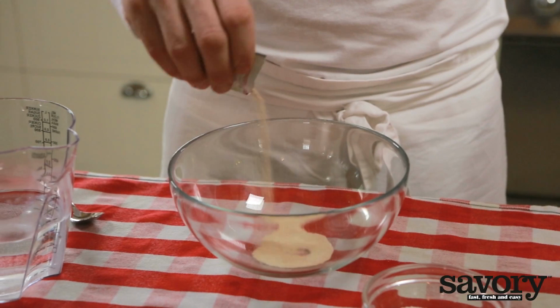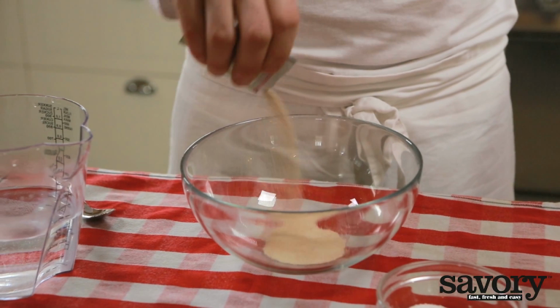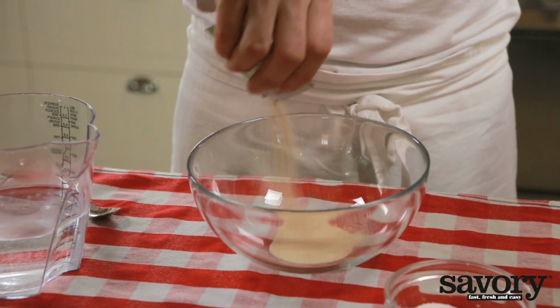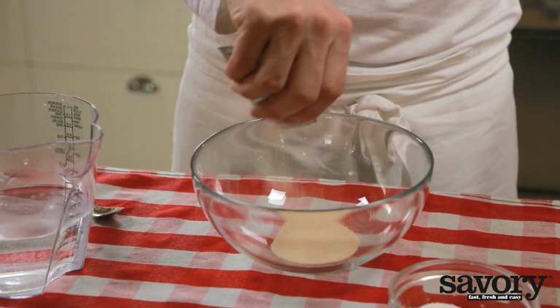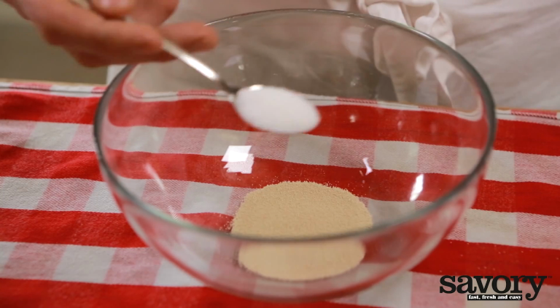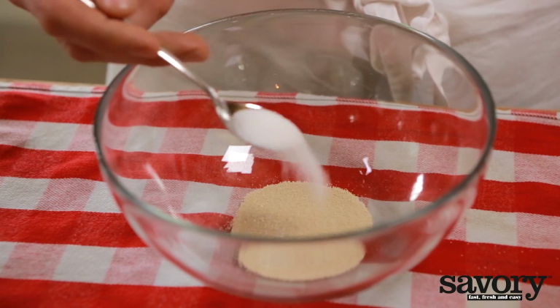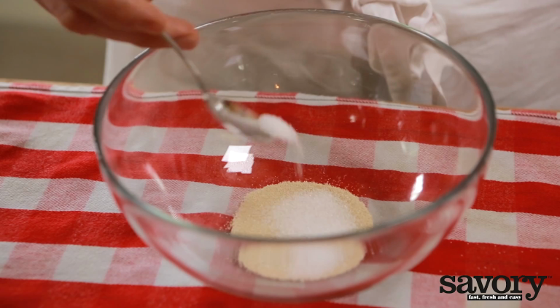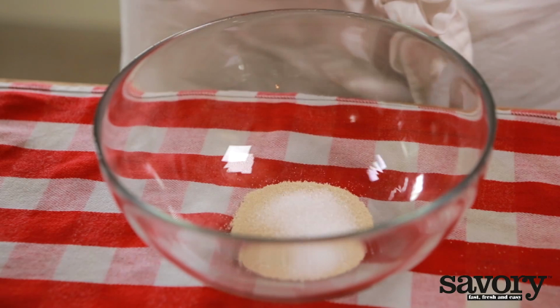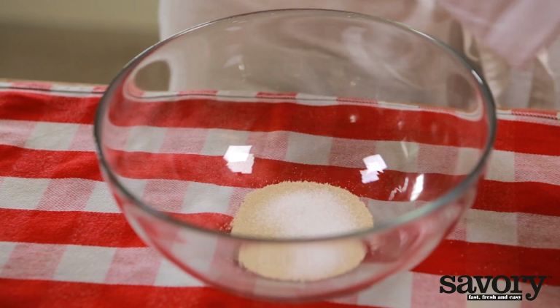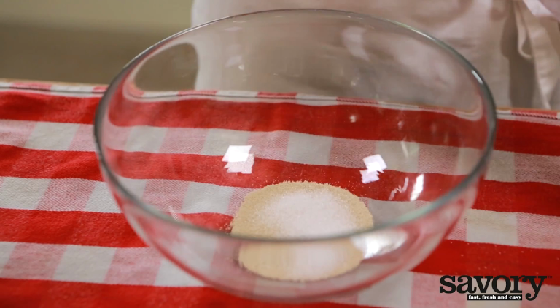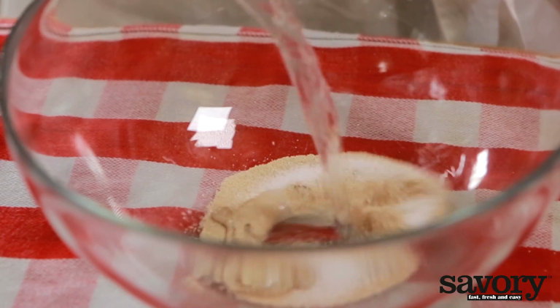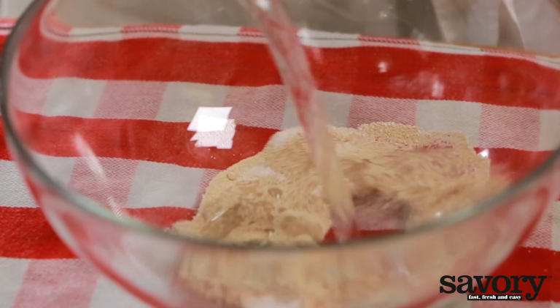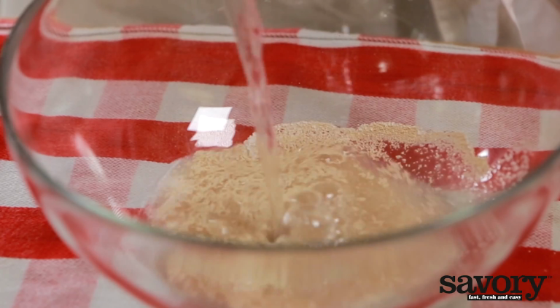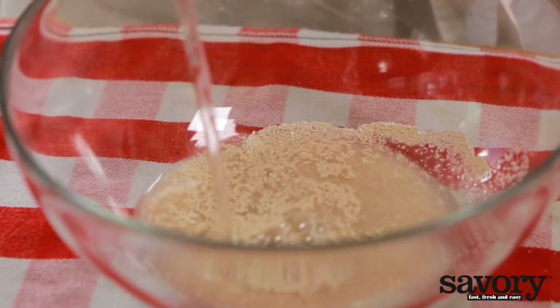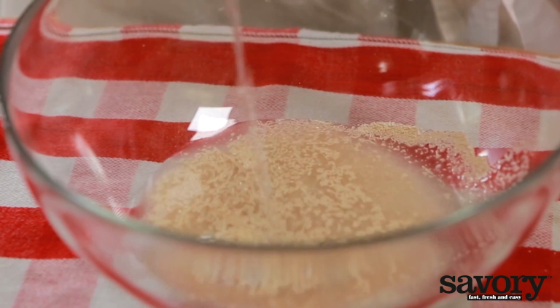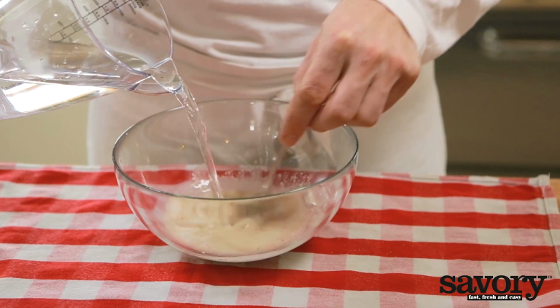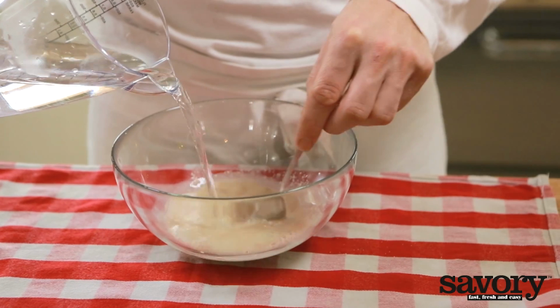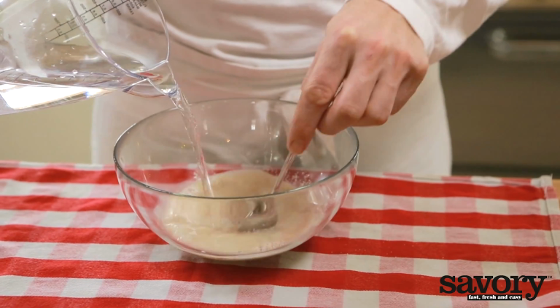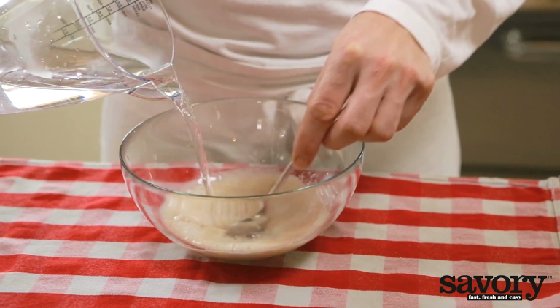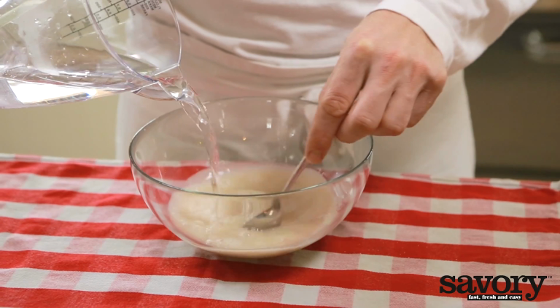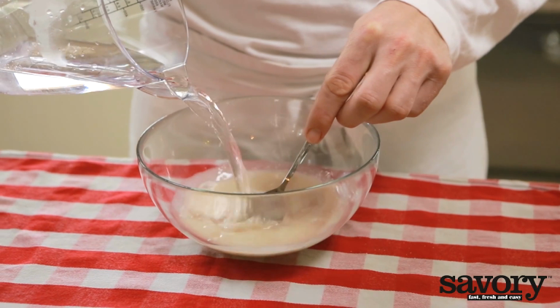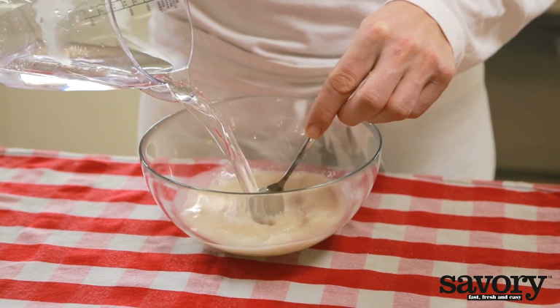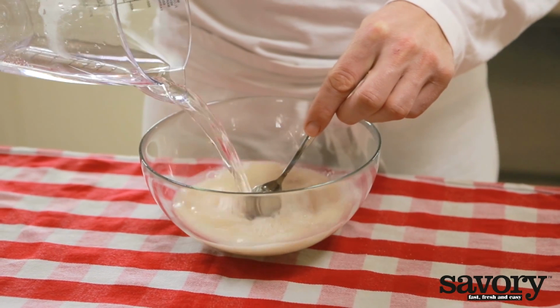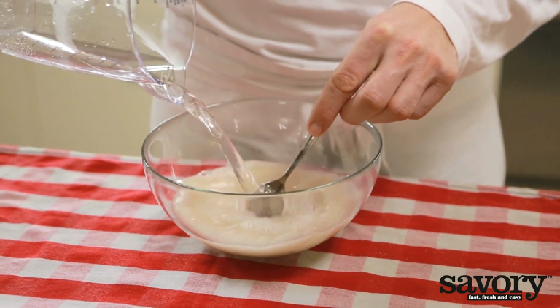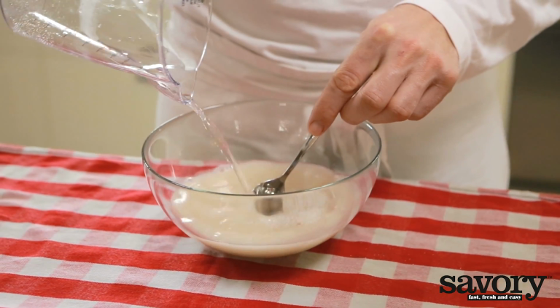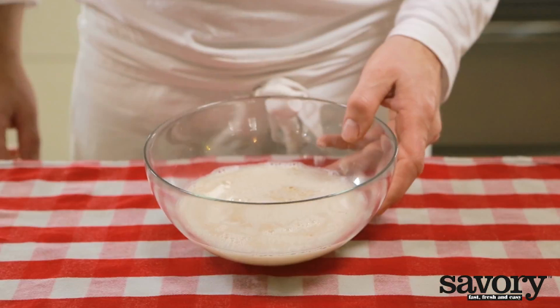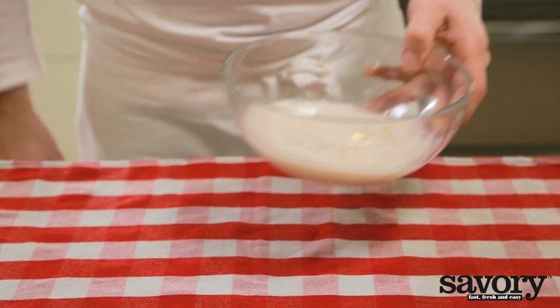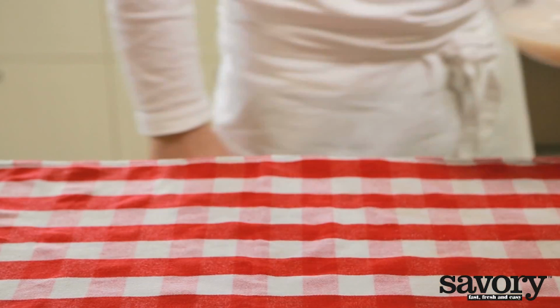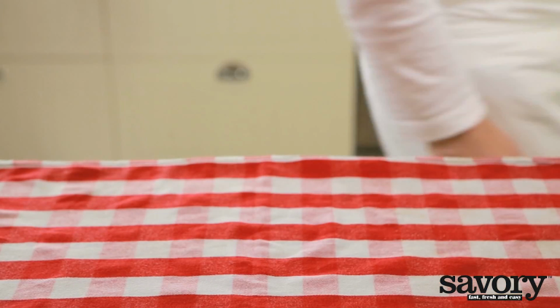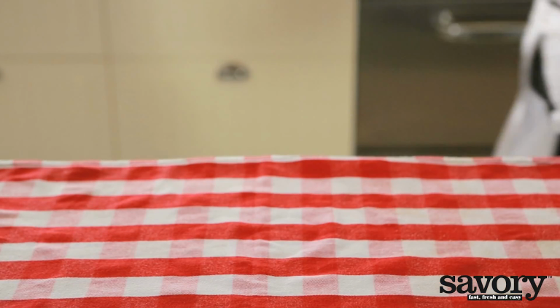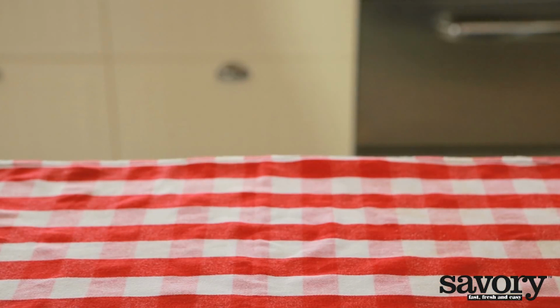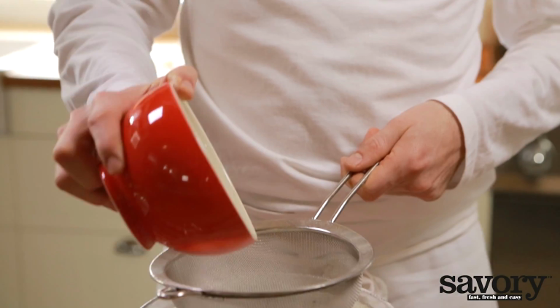Add the yeast and sugar to a bowl and stir in lukewarm water. Let the mixture rest for five minutes in a warm, dry place.